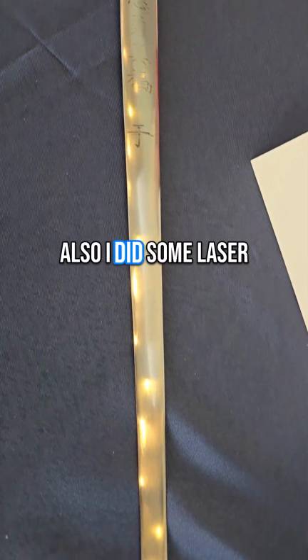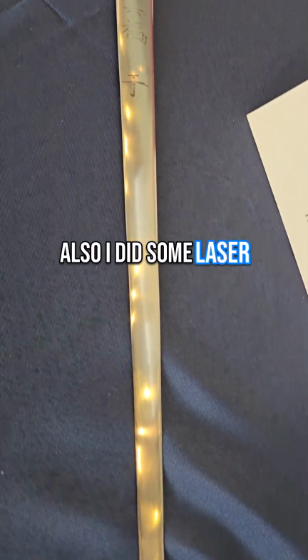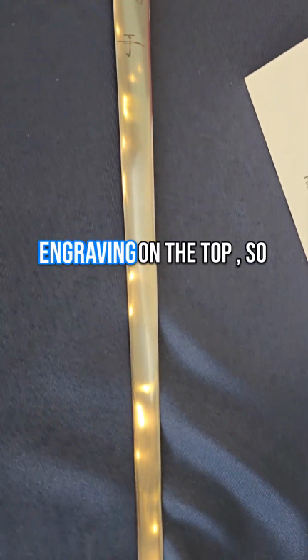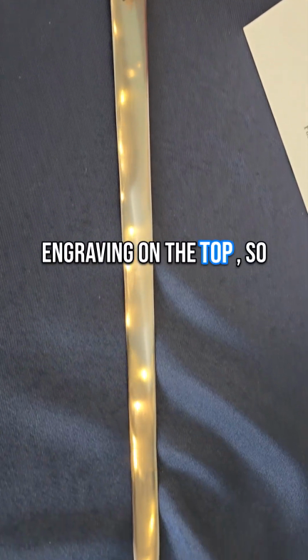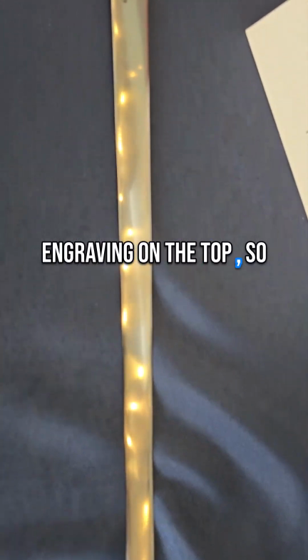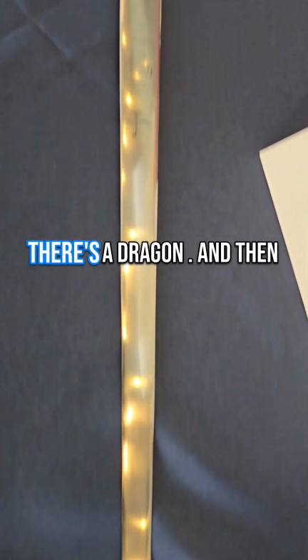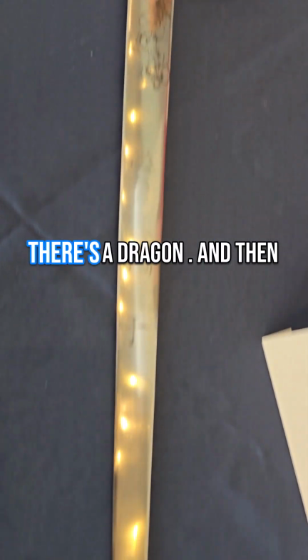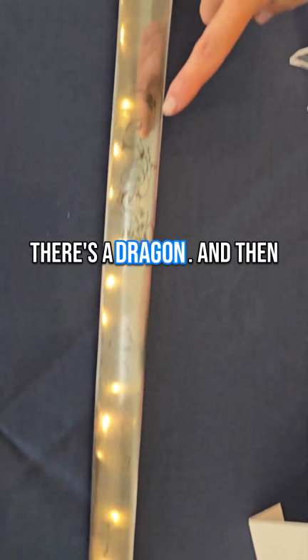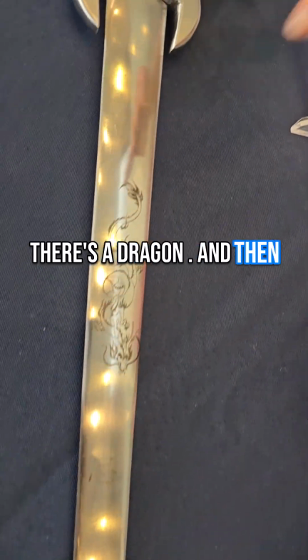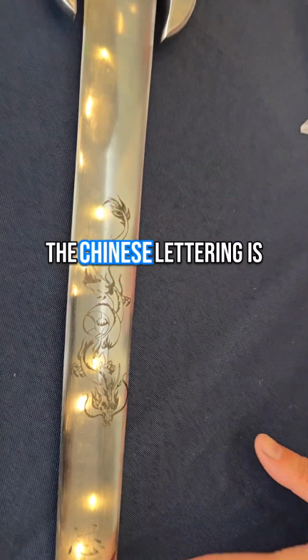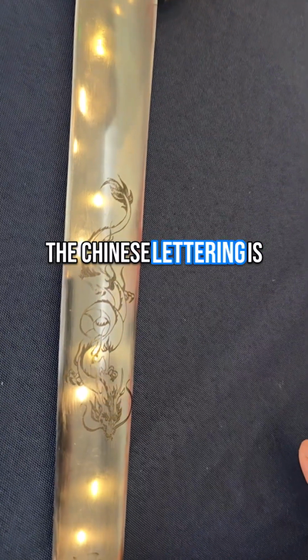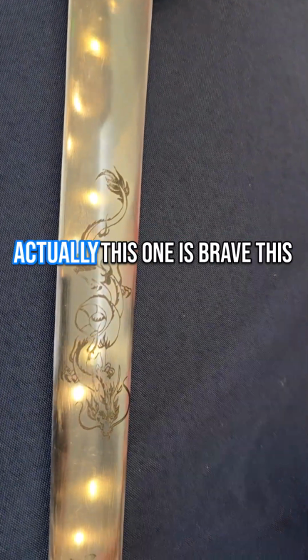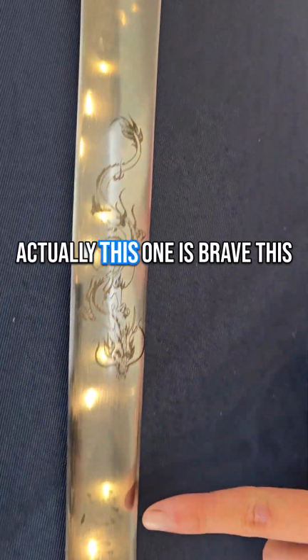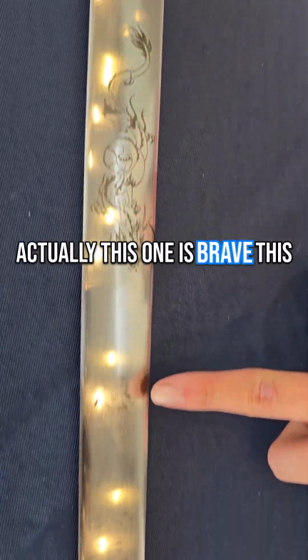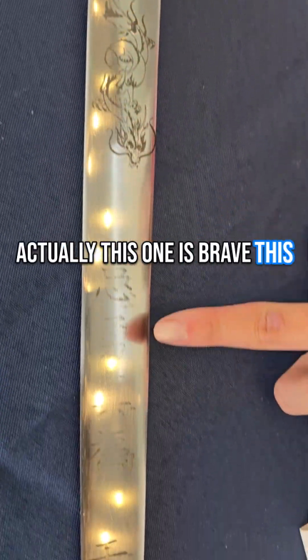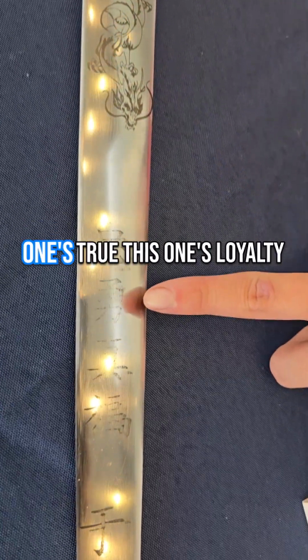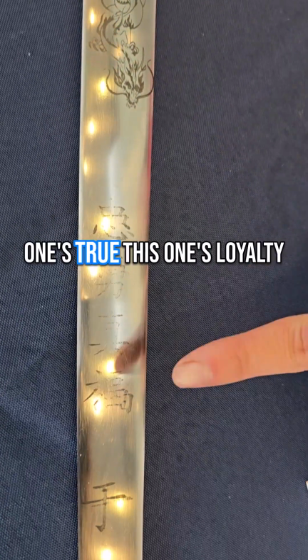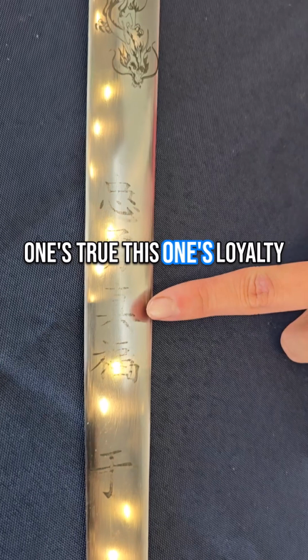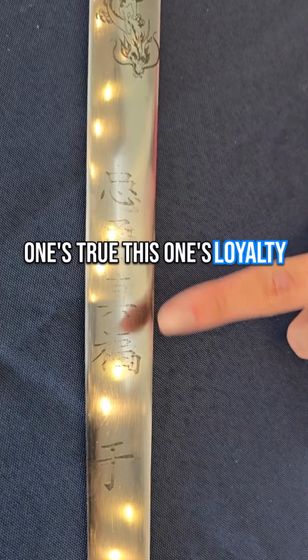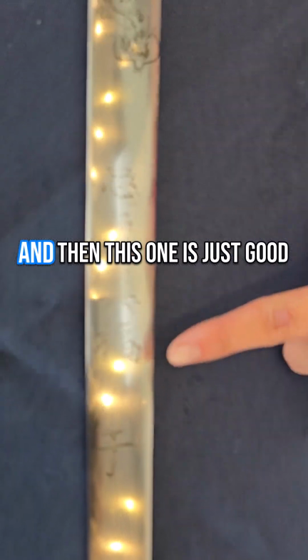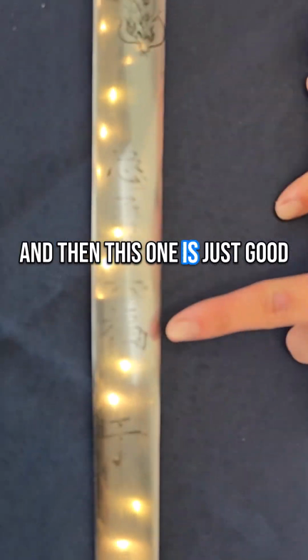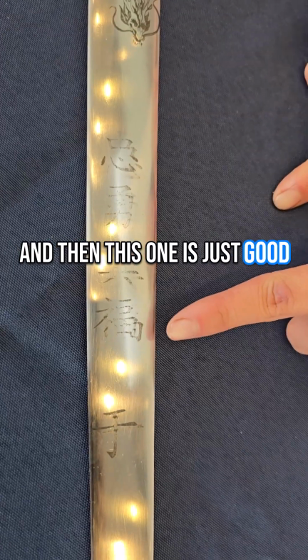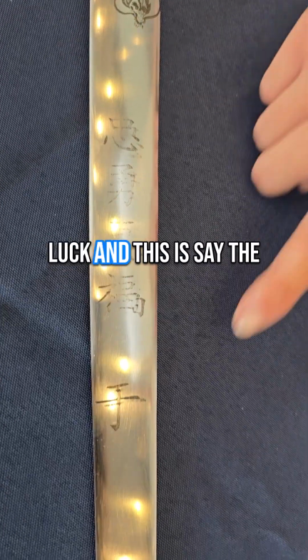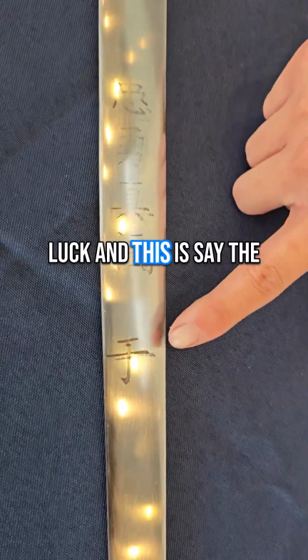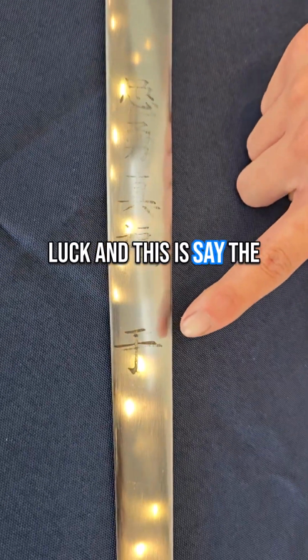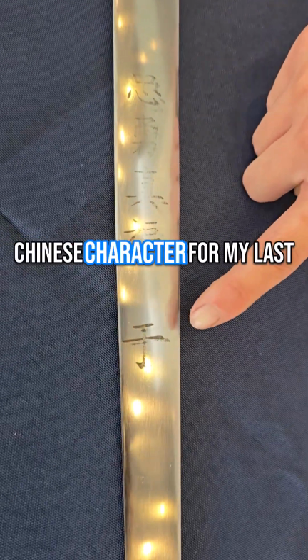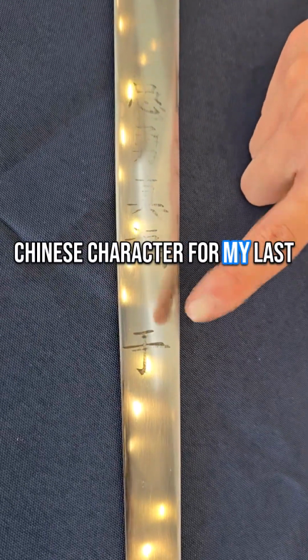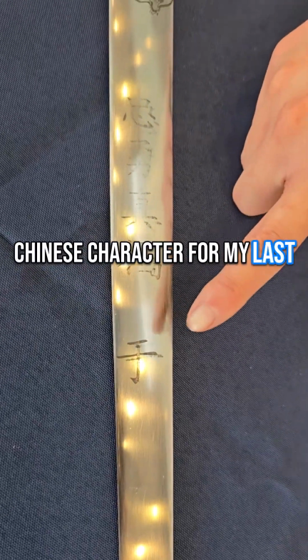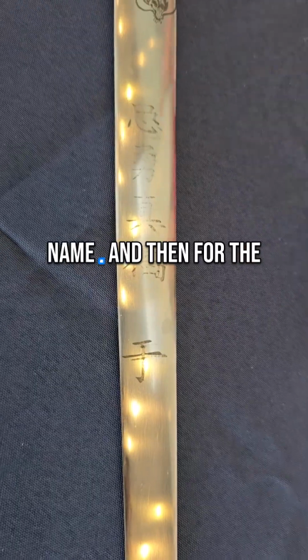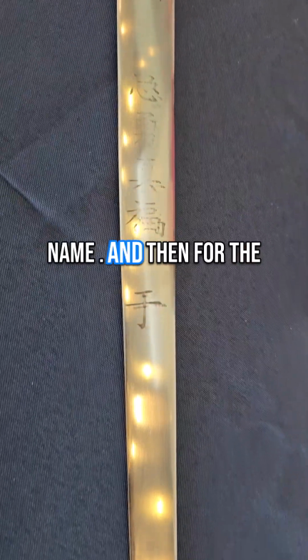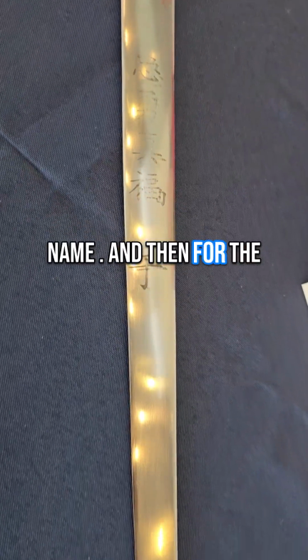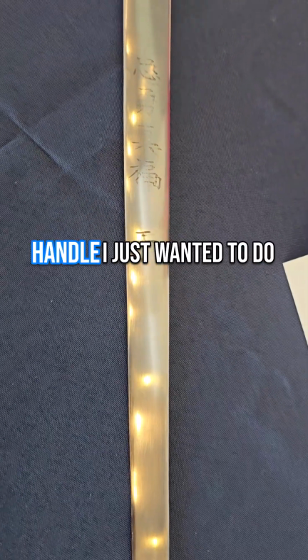I did some laser engraving on the top. There's a dragon, and then the Chinese lettering — this one is brave, this one's true, this one's loyalty, and then this one is just good luck. This is actually the Chinese character from my last name.